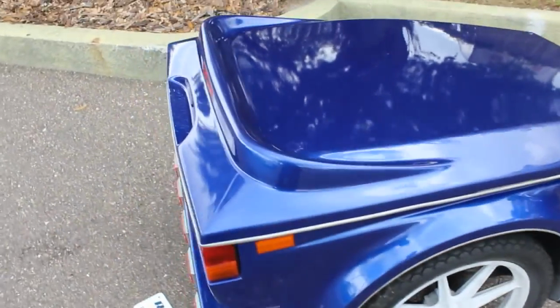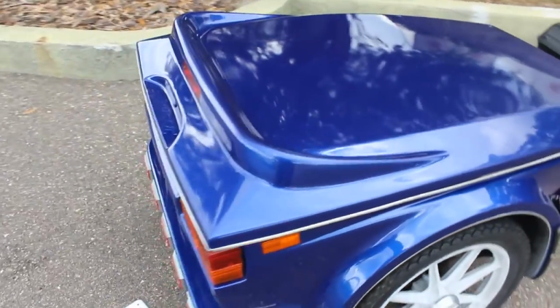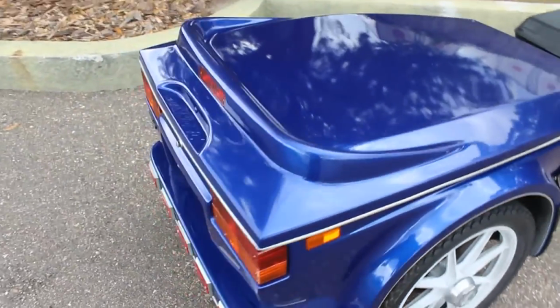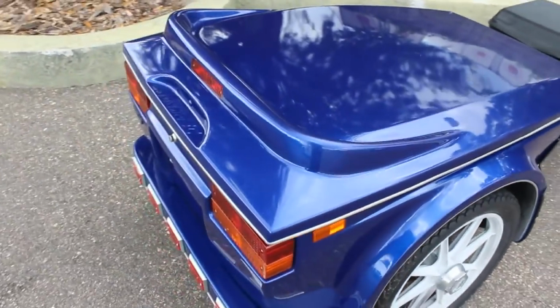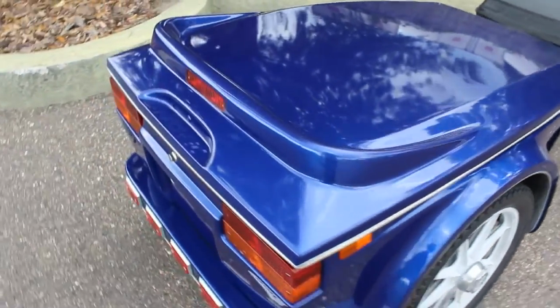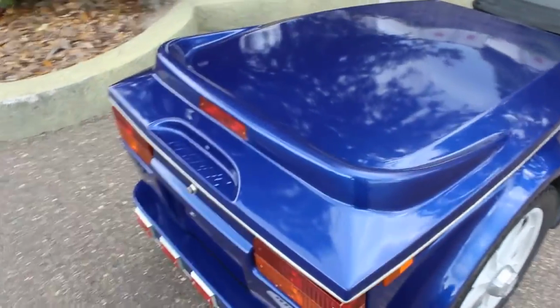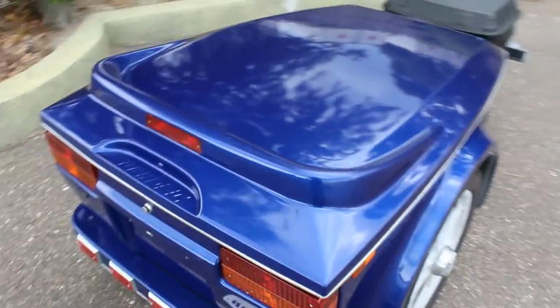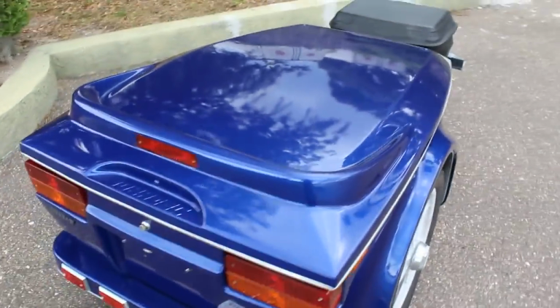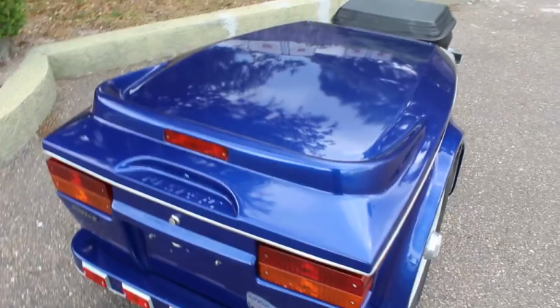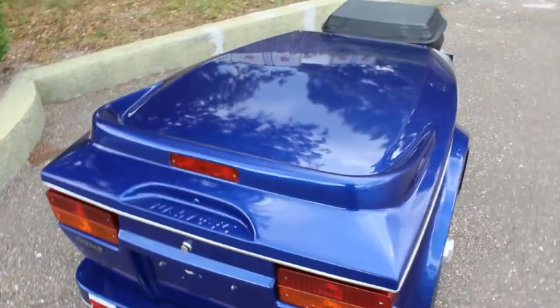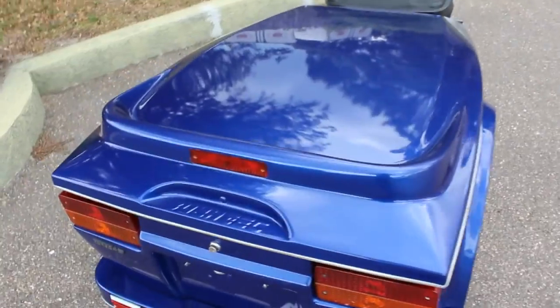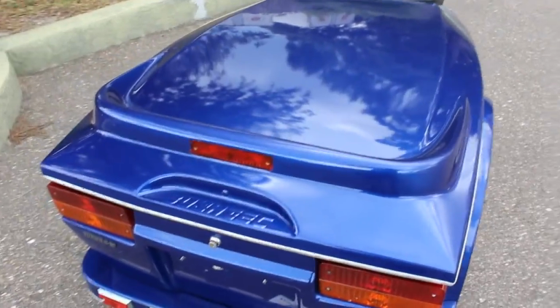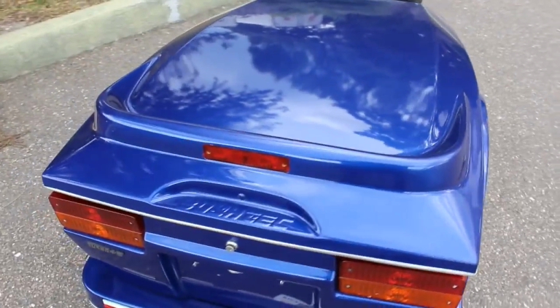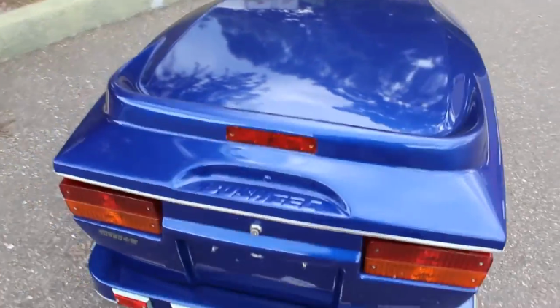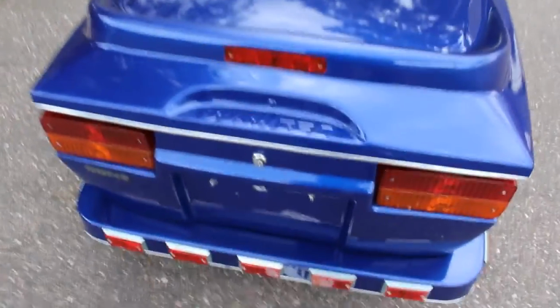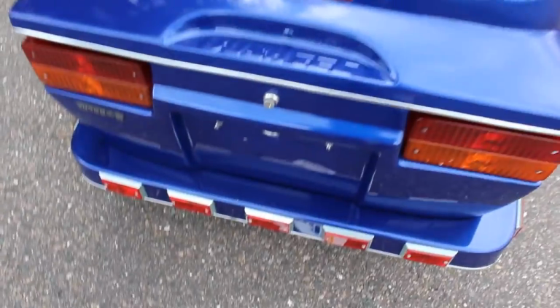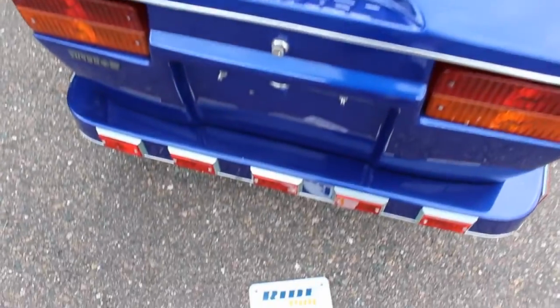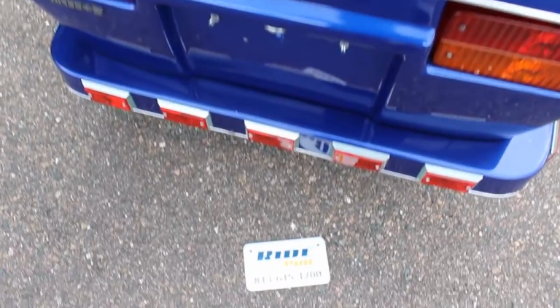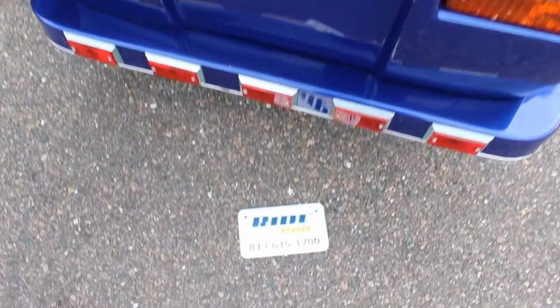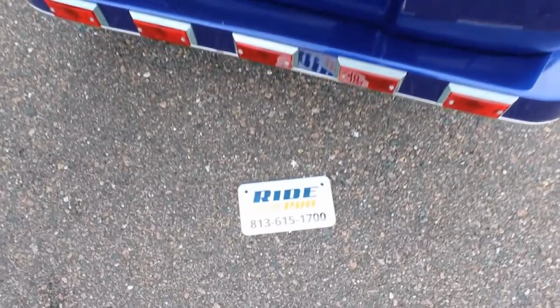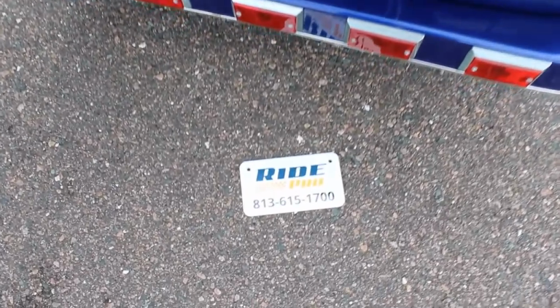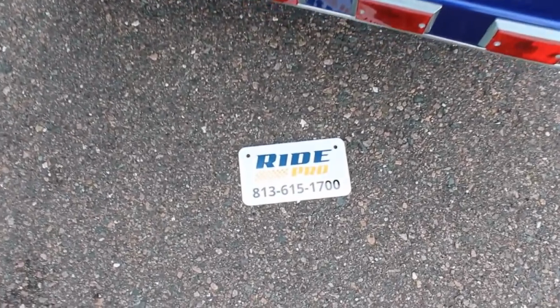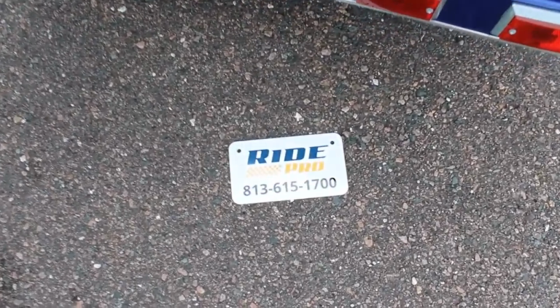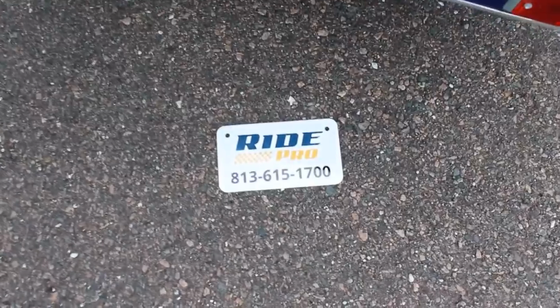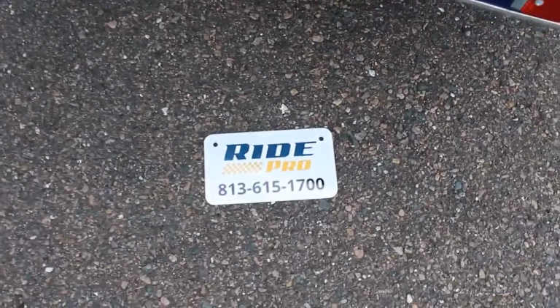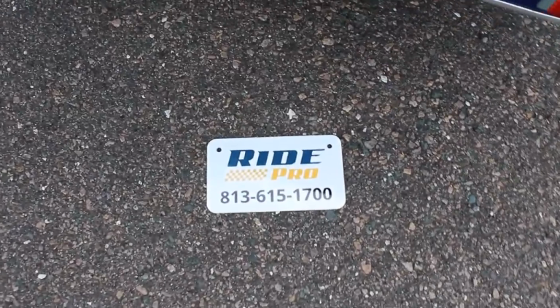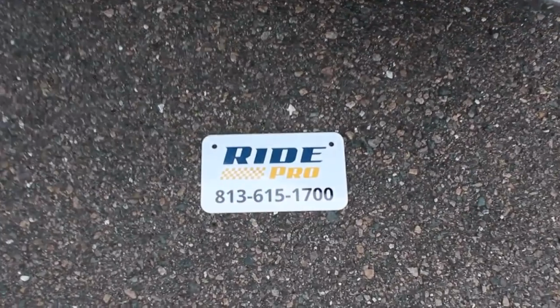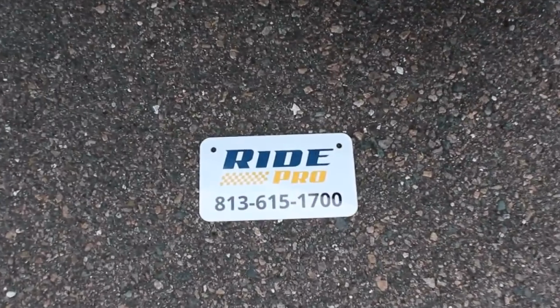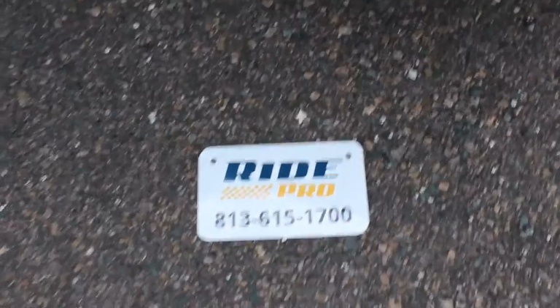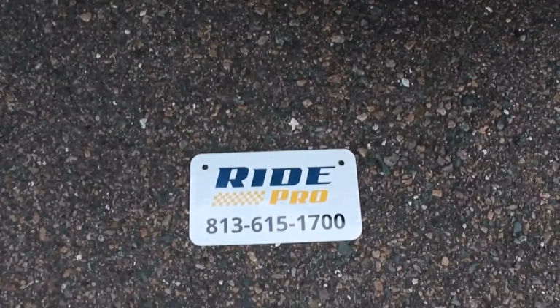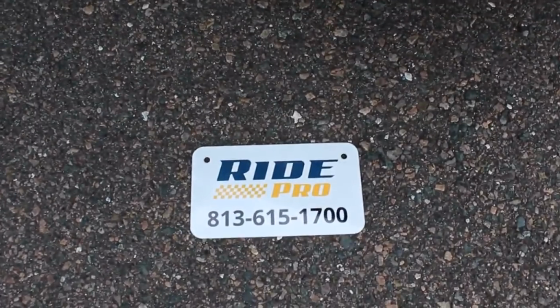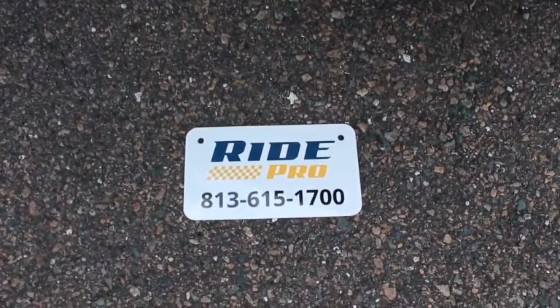Remember guys, we buy bikes nationwide. If you have any questions, give me a call. My name's Tim. Reach us at RidePro here in Tampa, Florida — 813-615-1700. Thanks for looking.